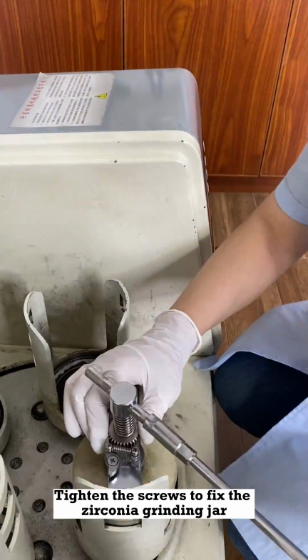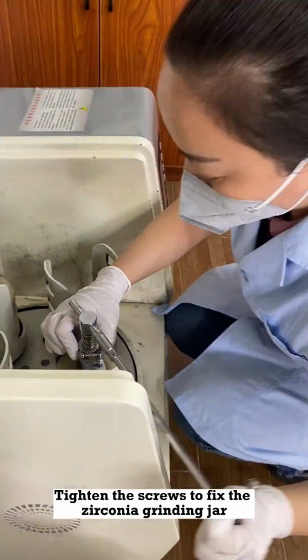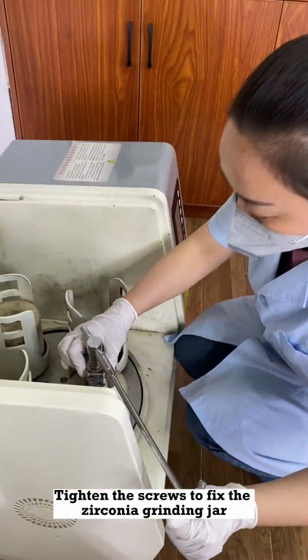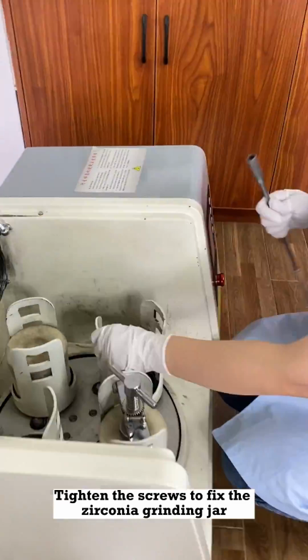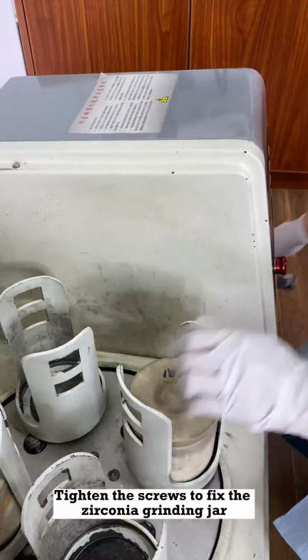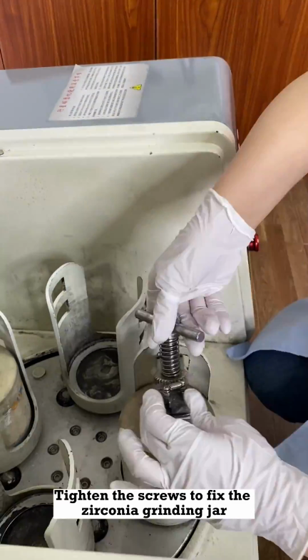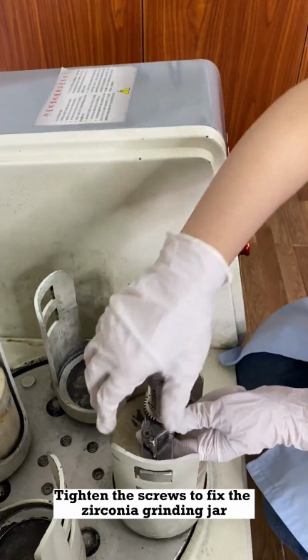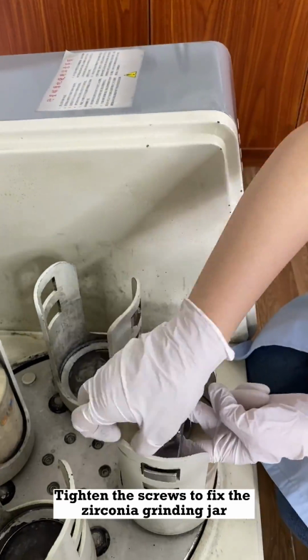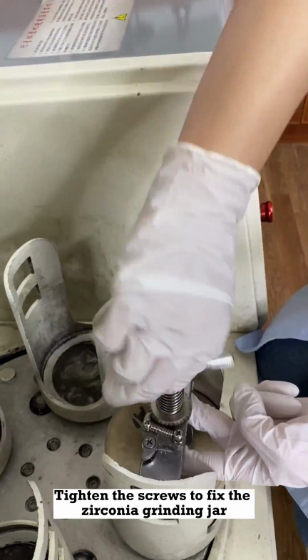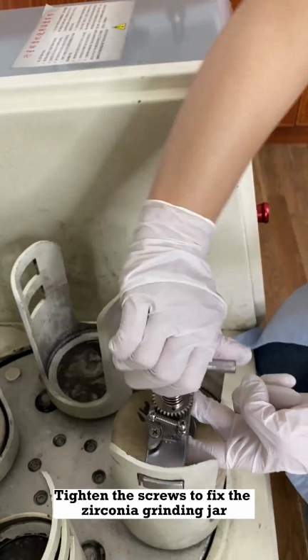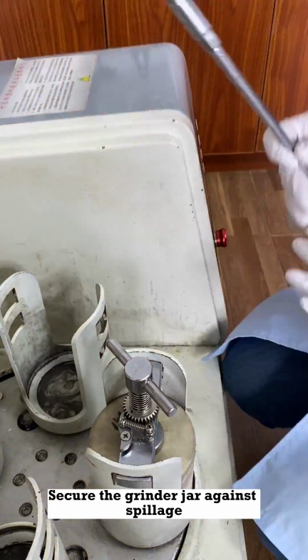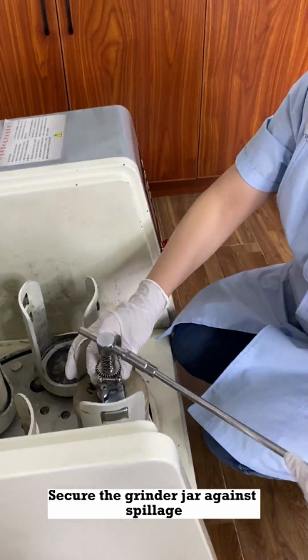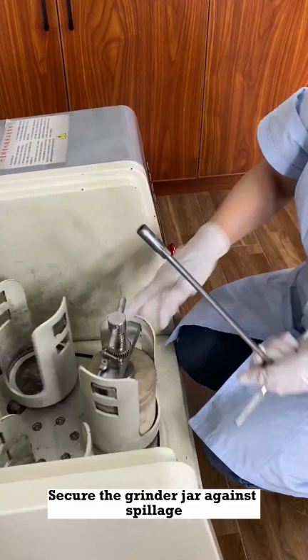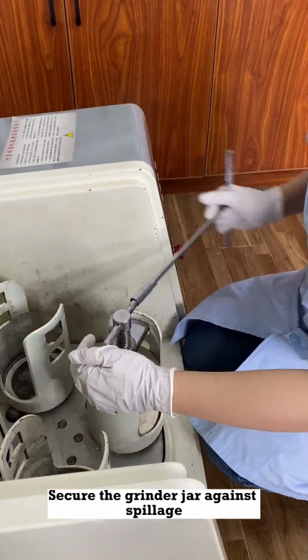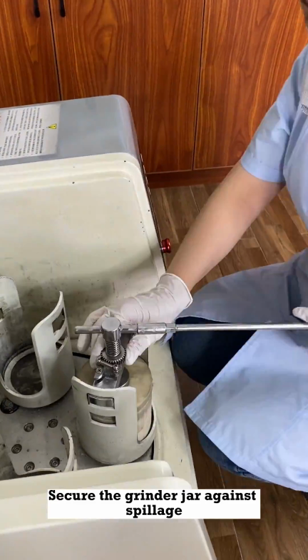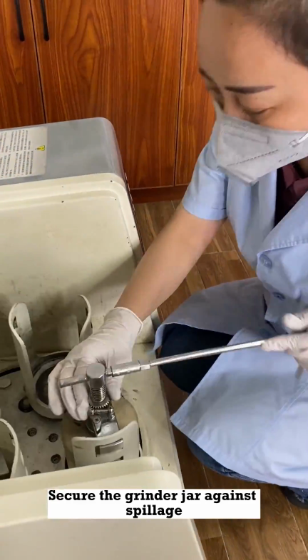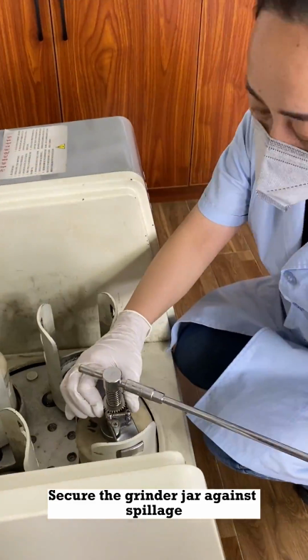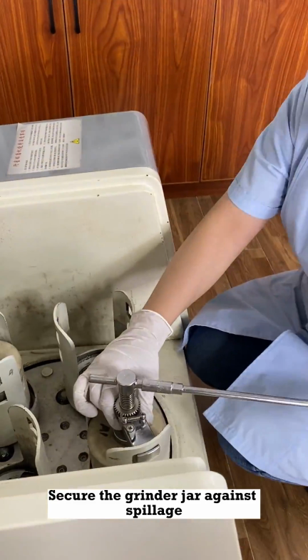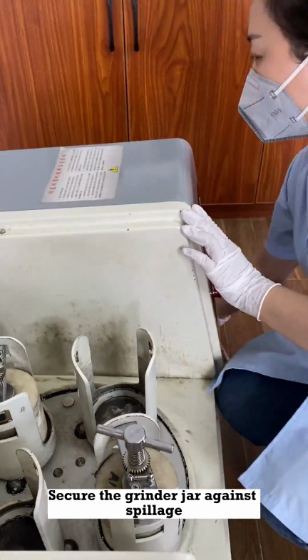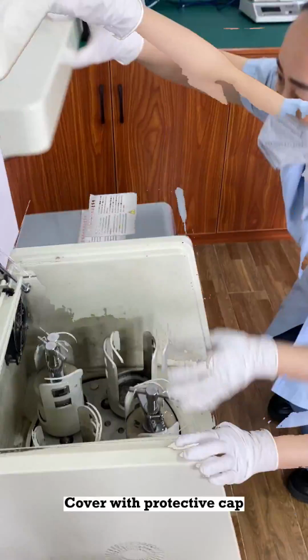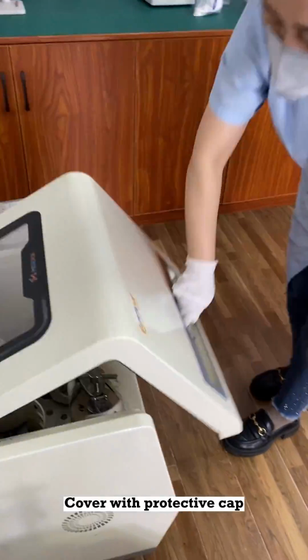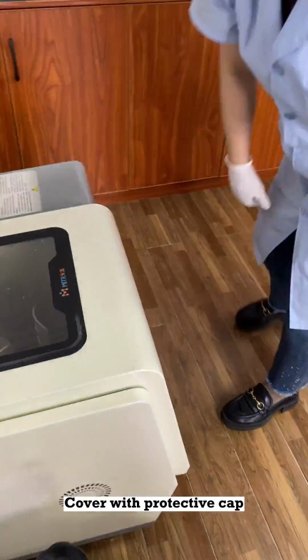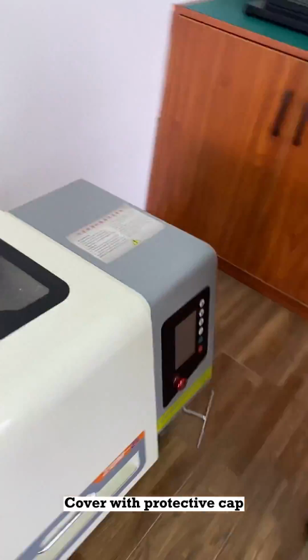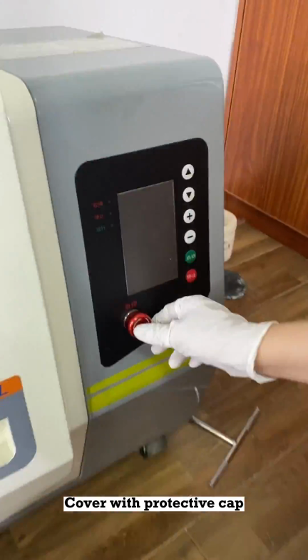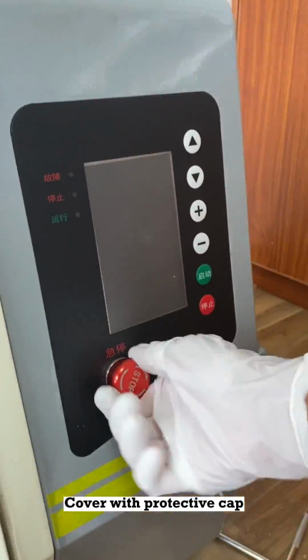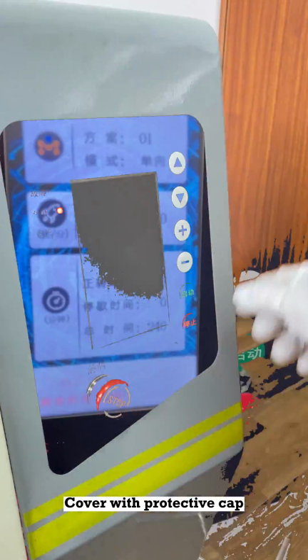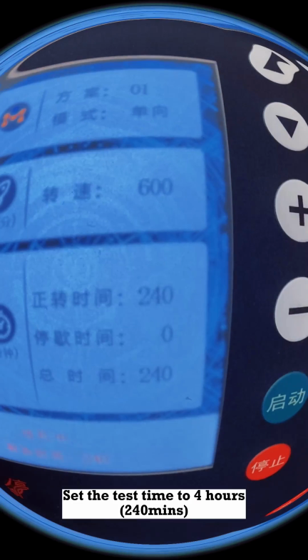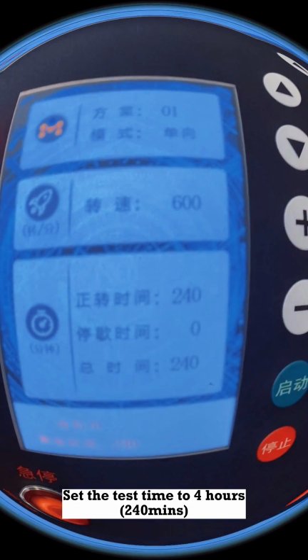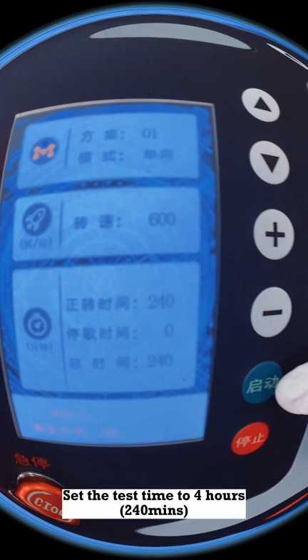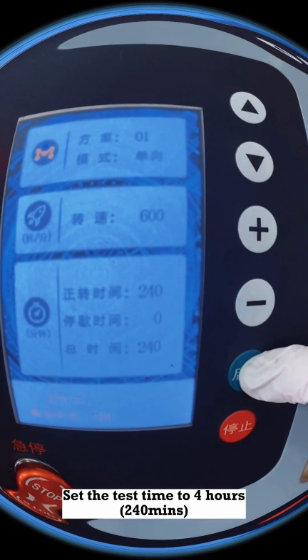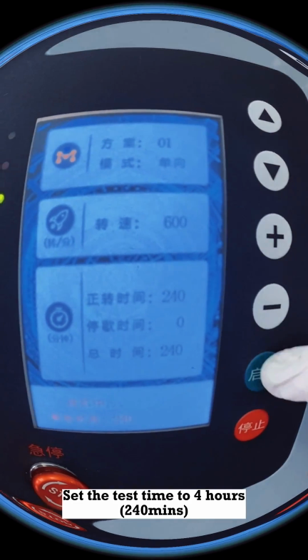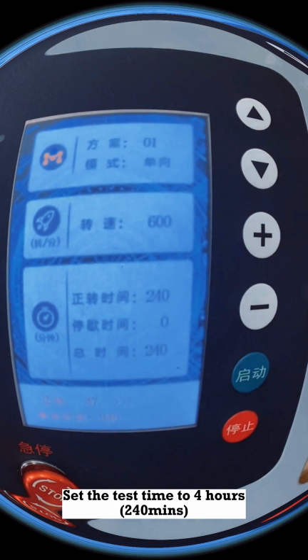Tighten the screws to fix the zirconia grinding jar. Secure the grinder jar against spillage. Cover with the protective cap. Set the test time to 4 hours.